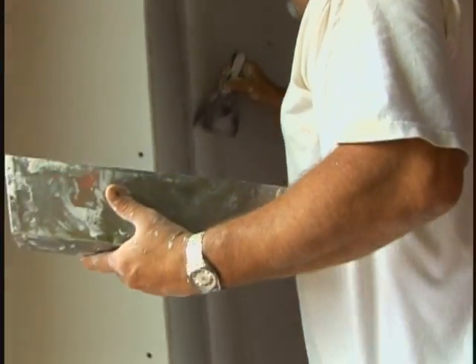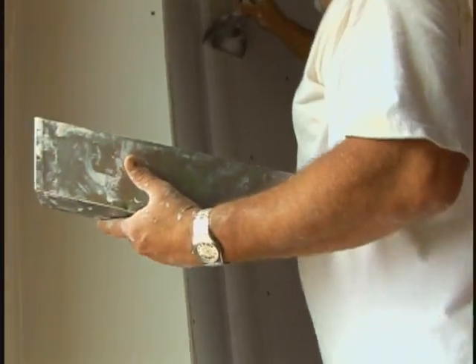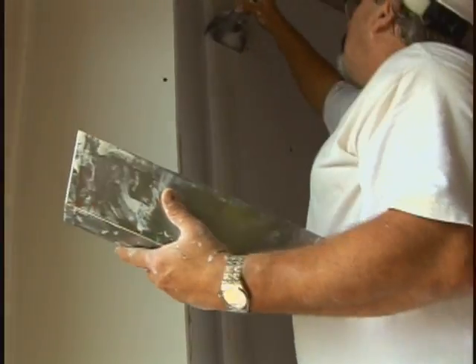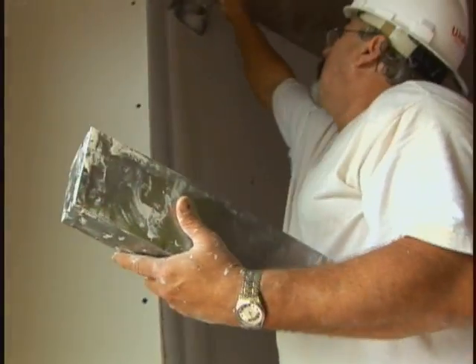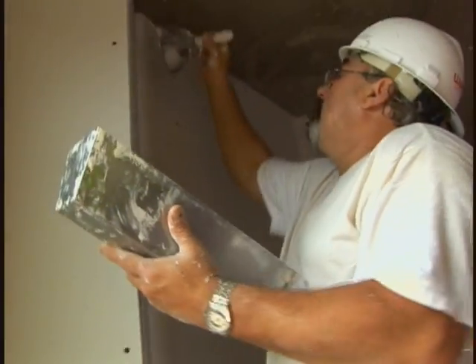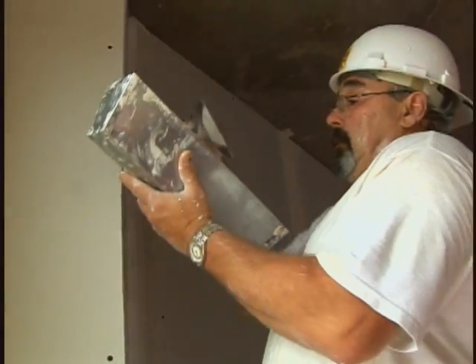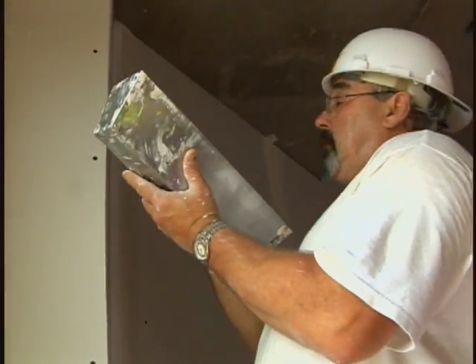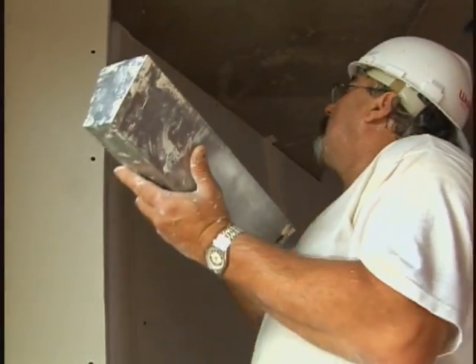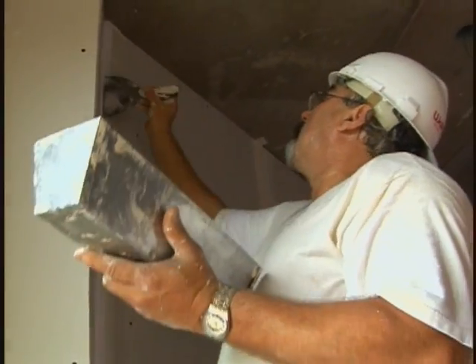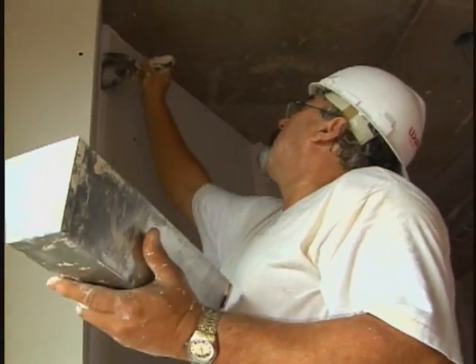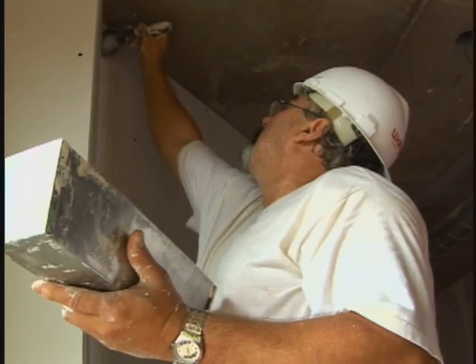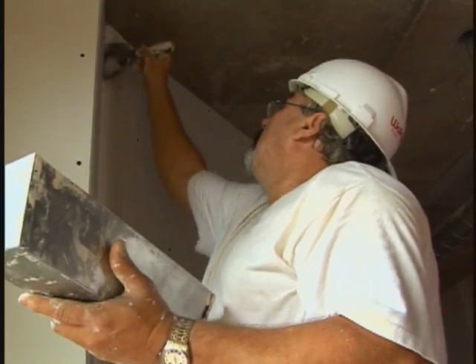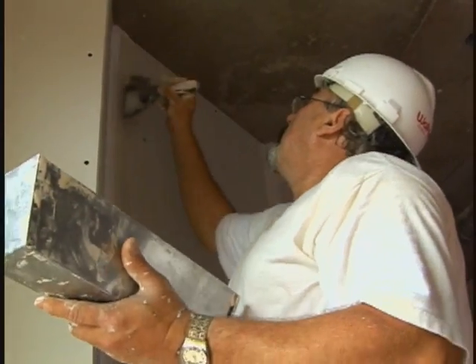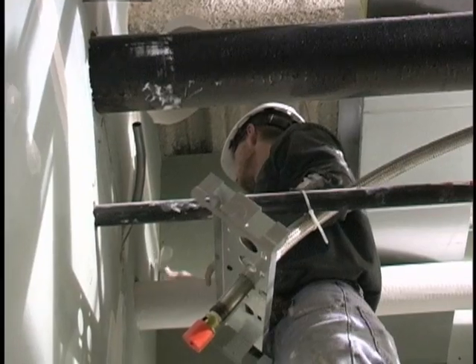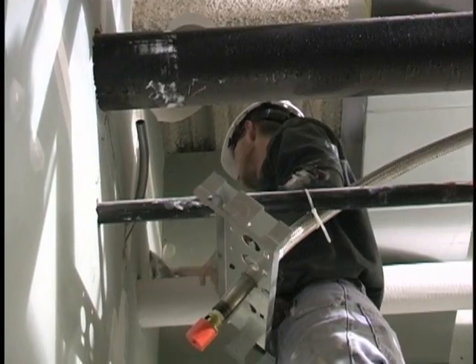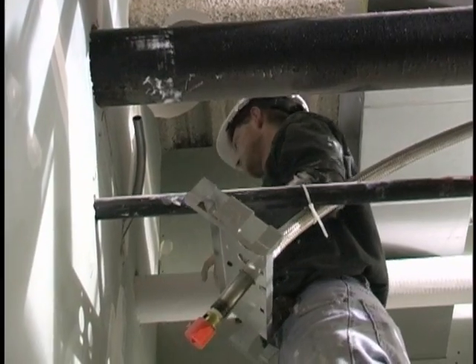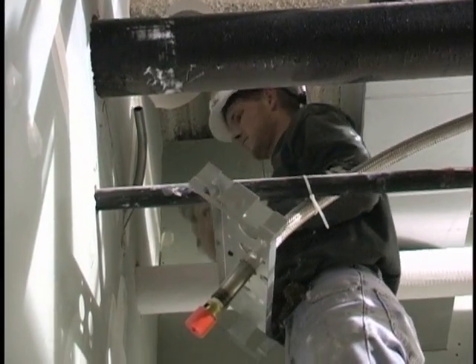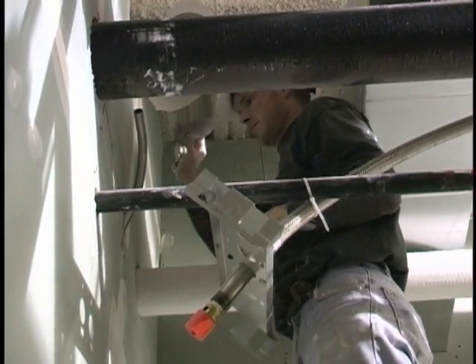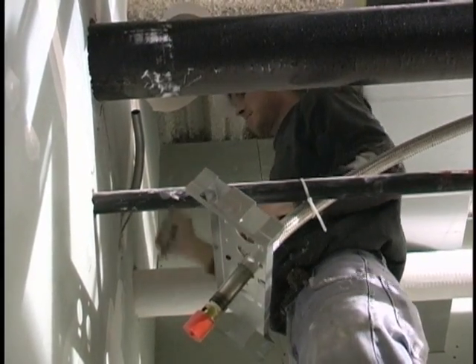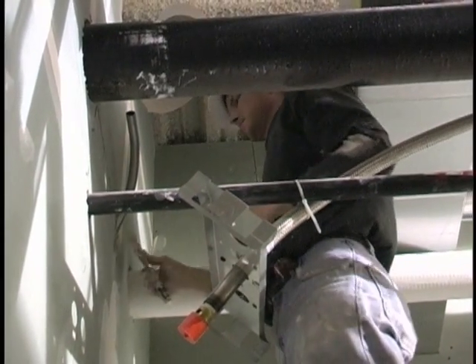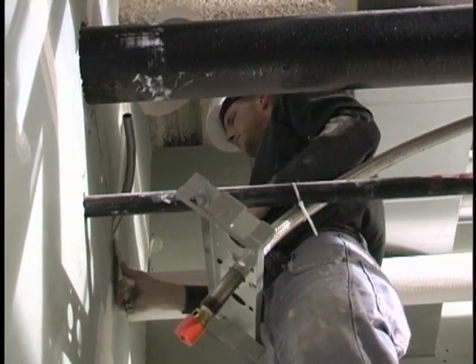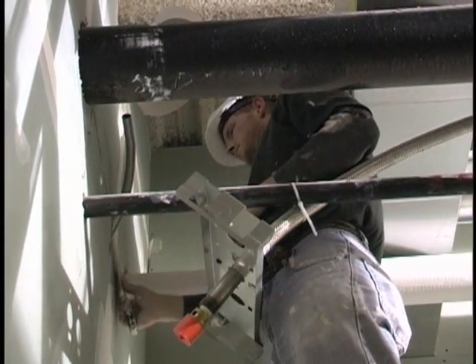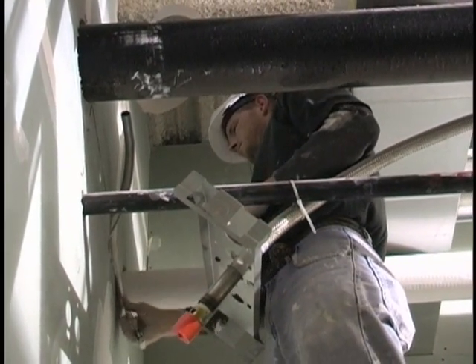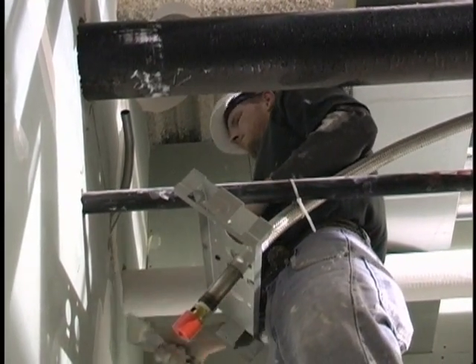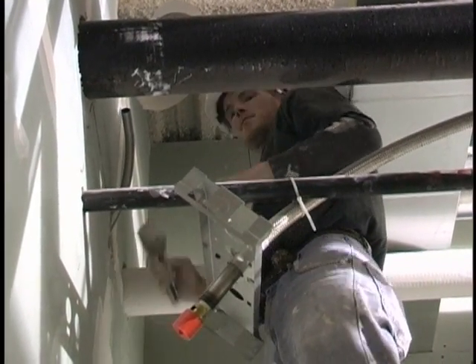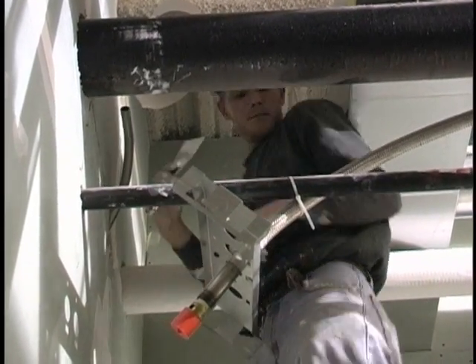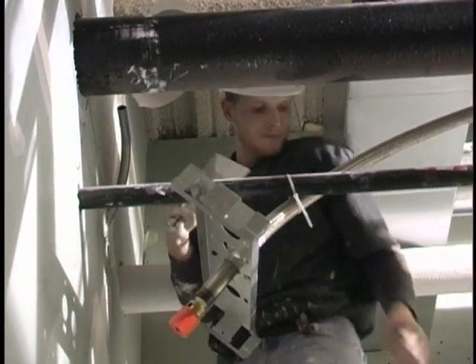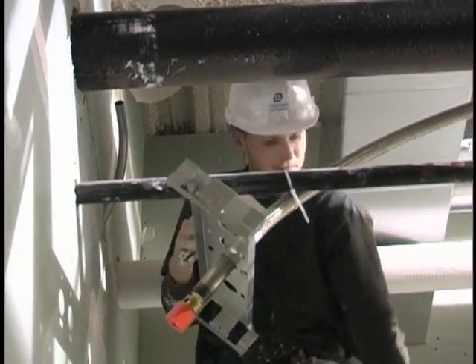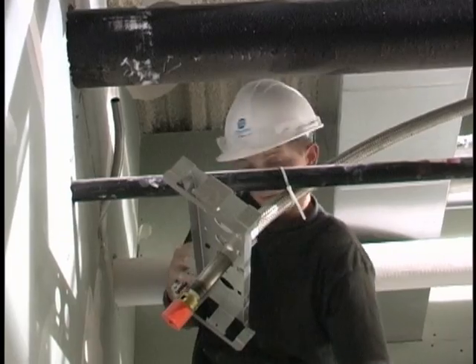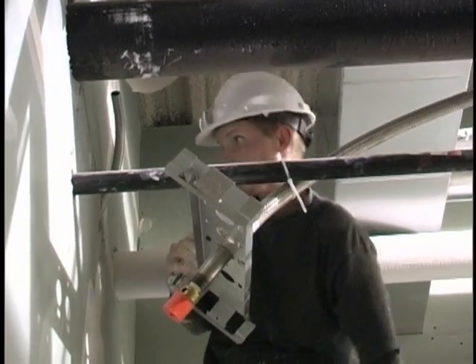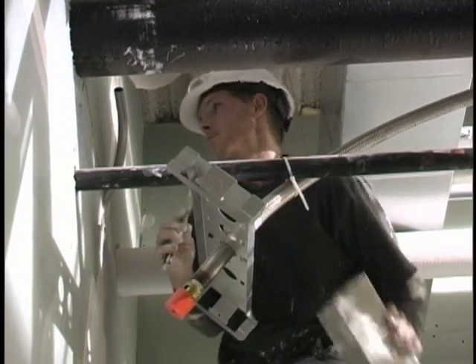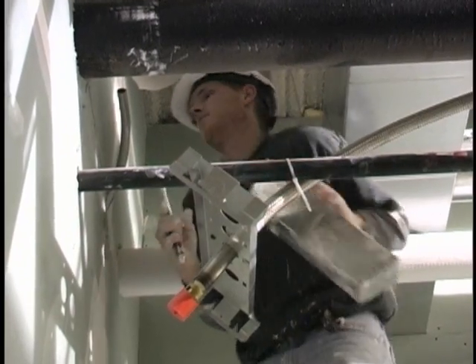And in some cases, a textured surface is applied with trowels, brushes, or spray guns. When the drywaller is done, the job is ready for the painter.